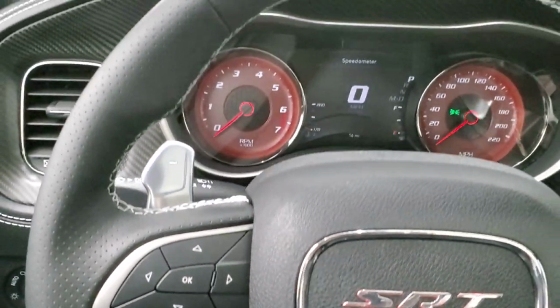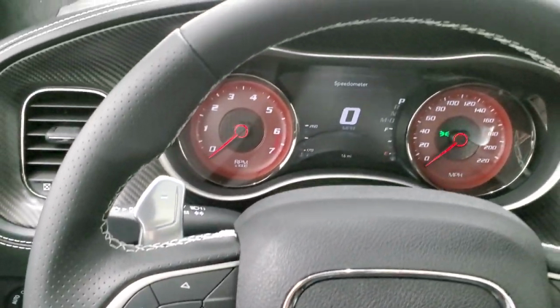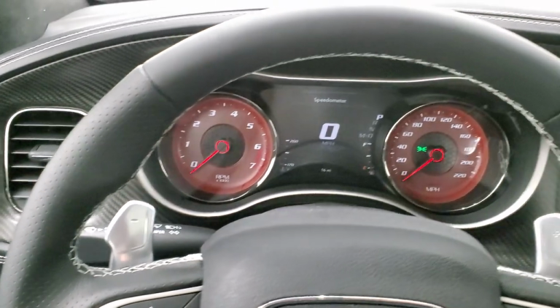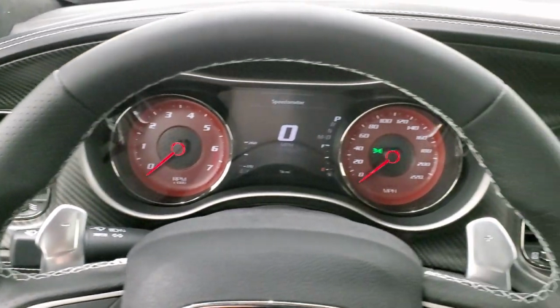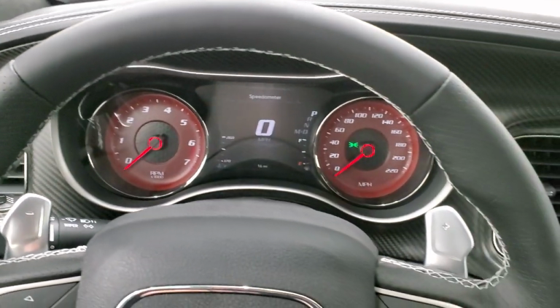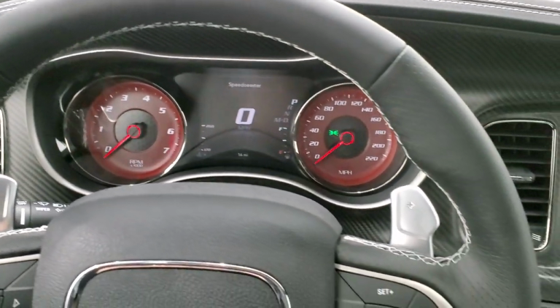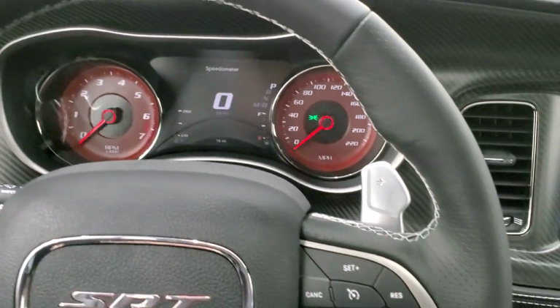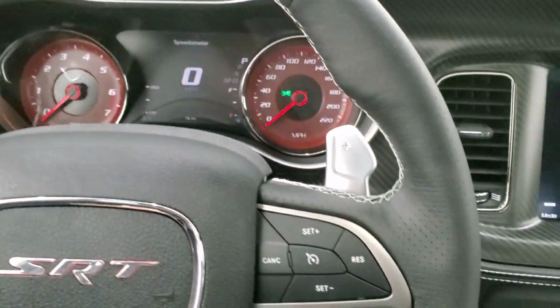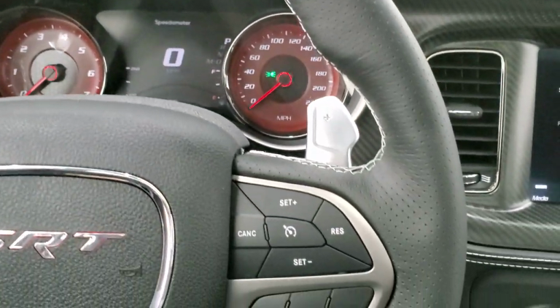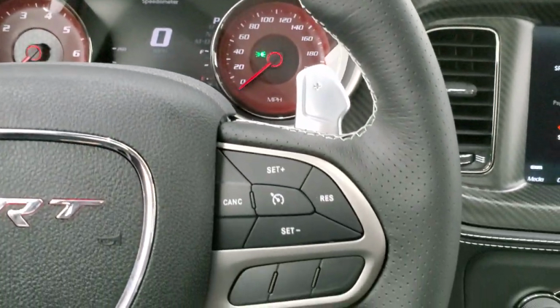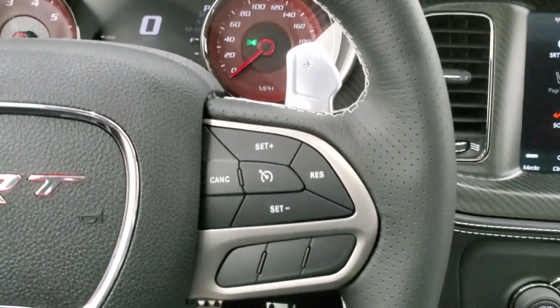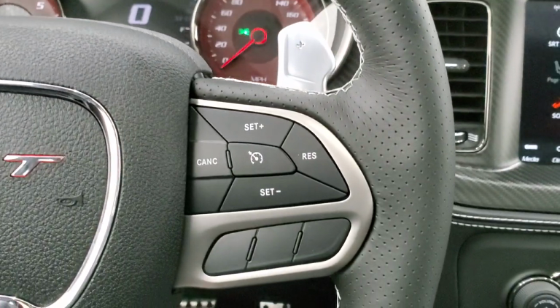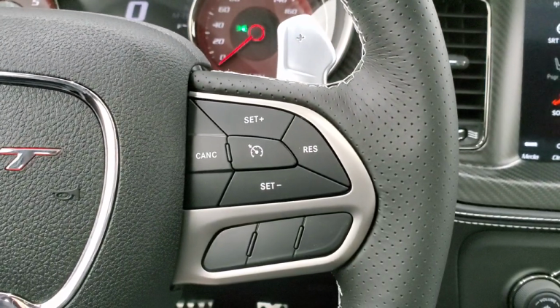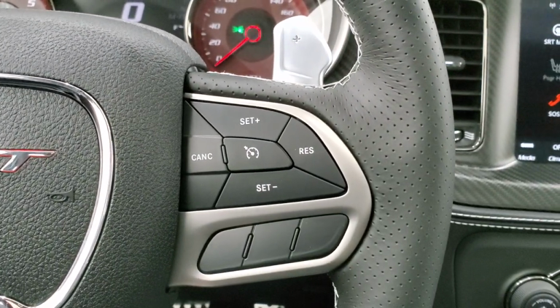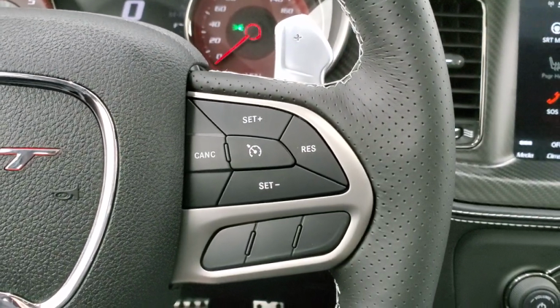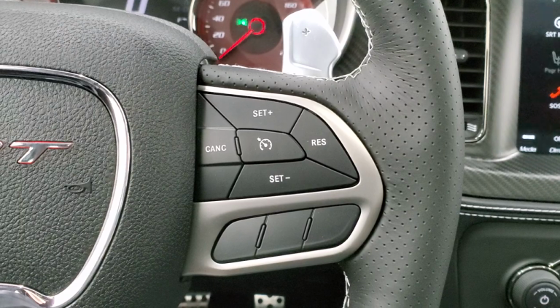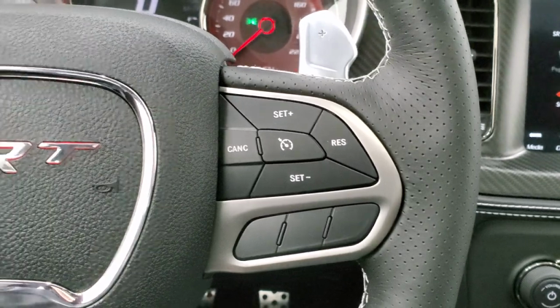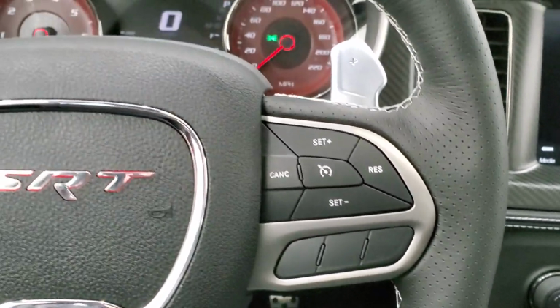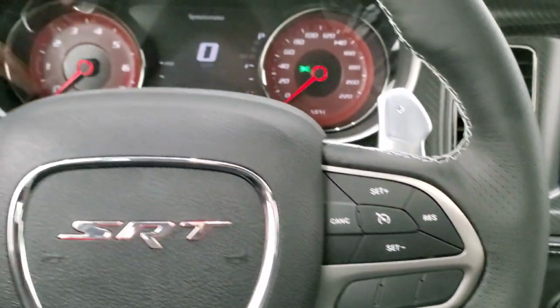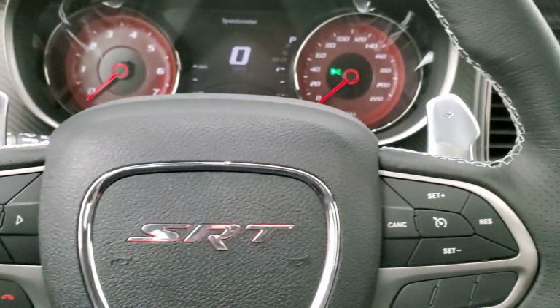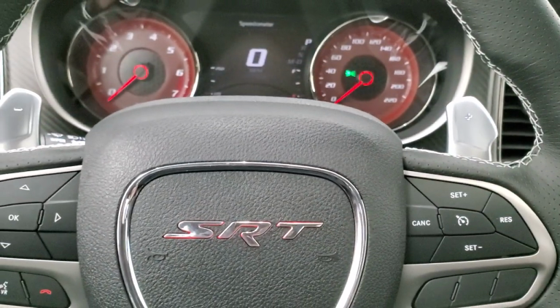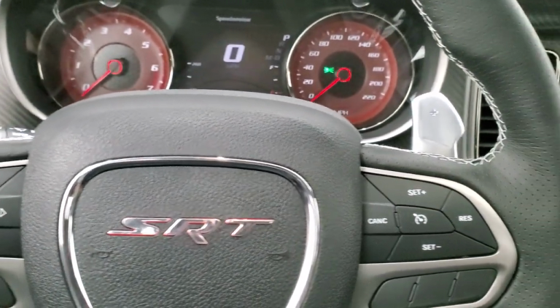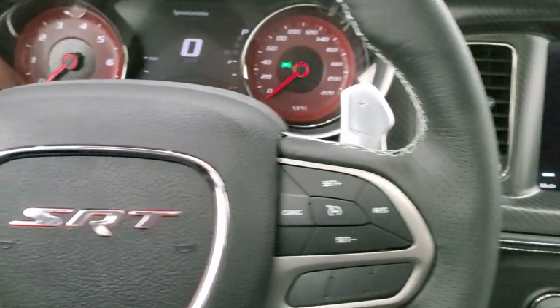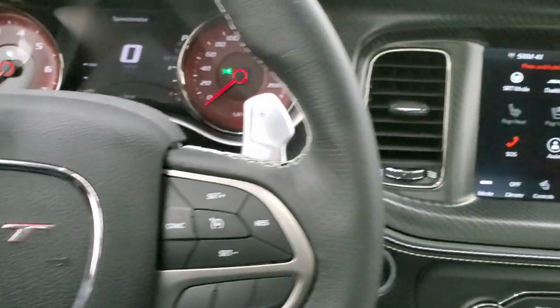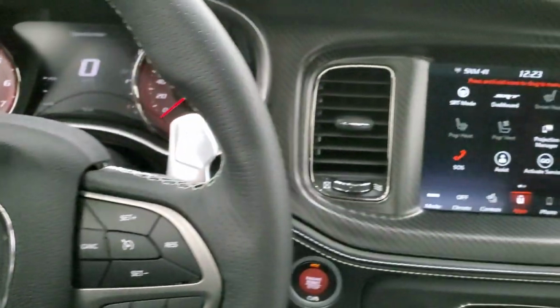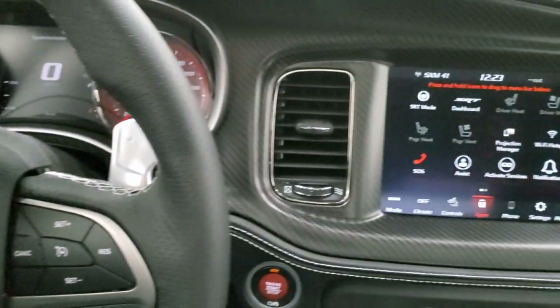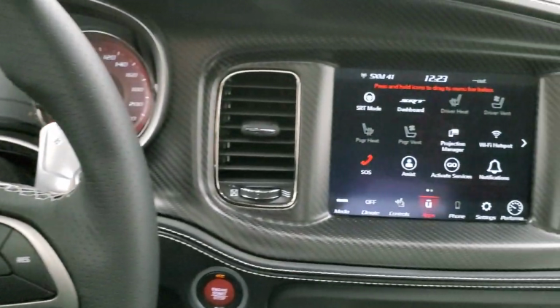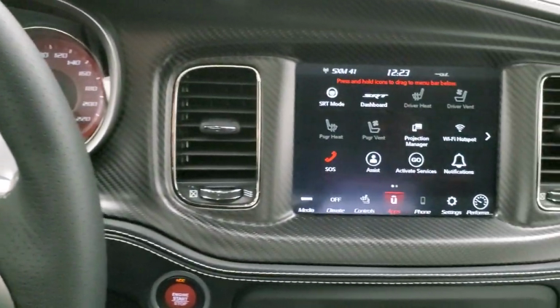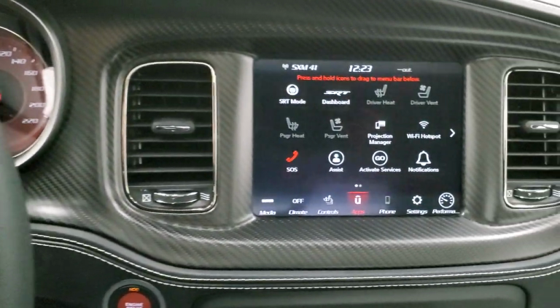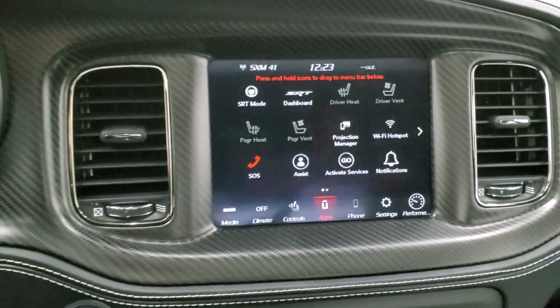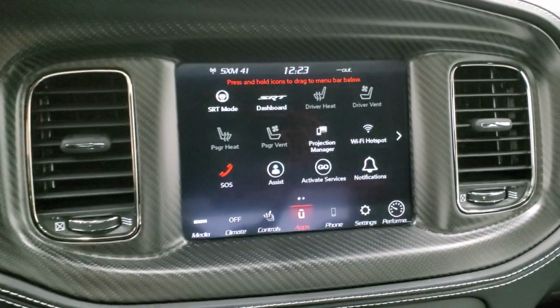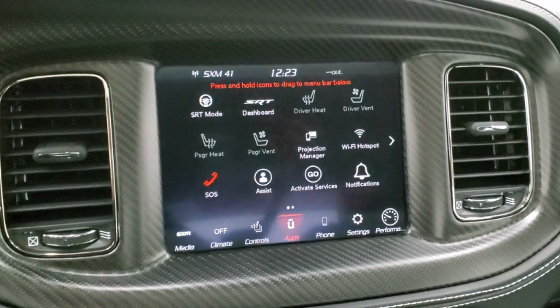Bluetooth and information center controls — you get the thumb pads, the paddle shifters, cruise controls on the right, and audio controls on the back of the steering wheel. Comes with the 8.4 4C radio.